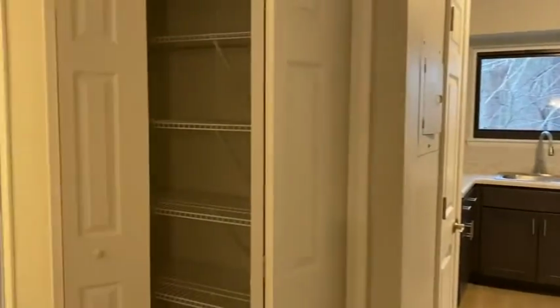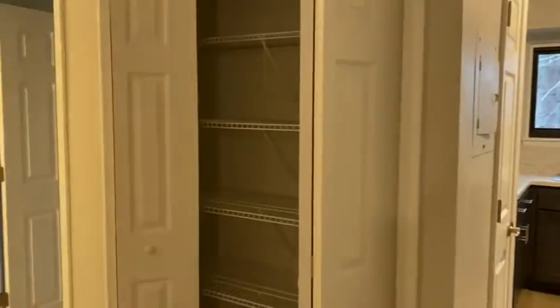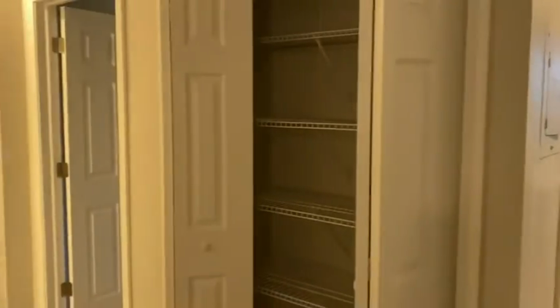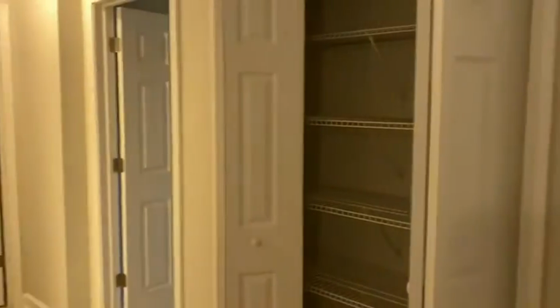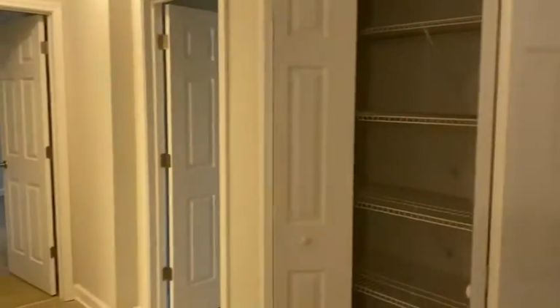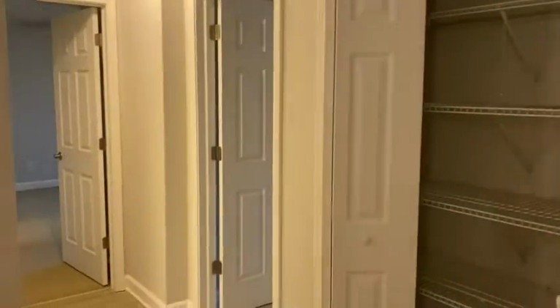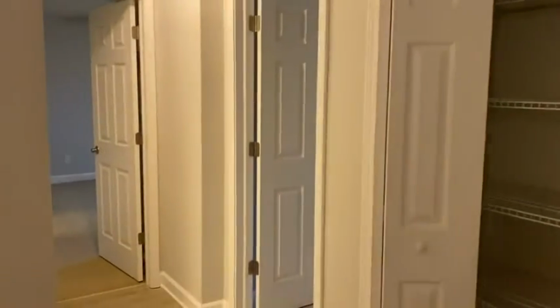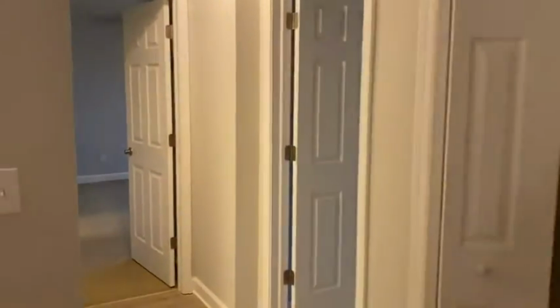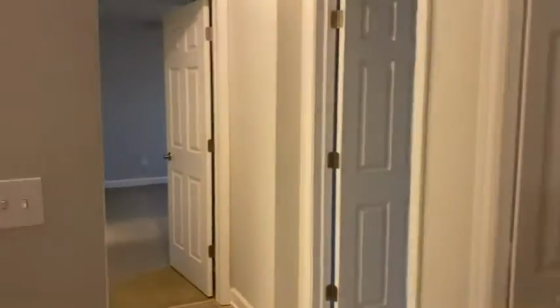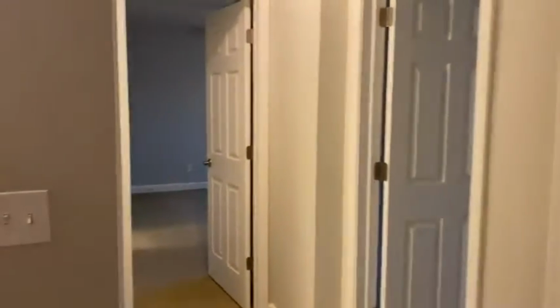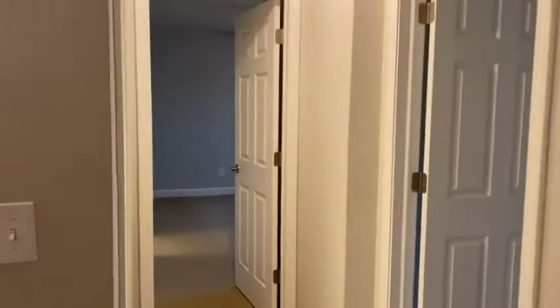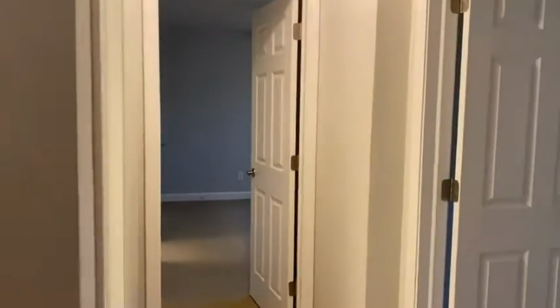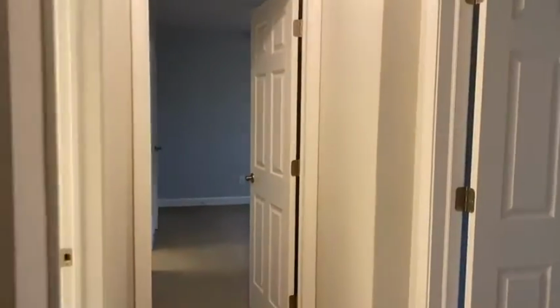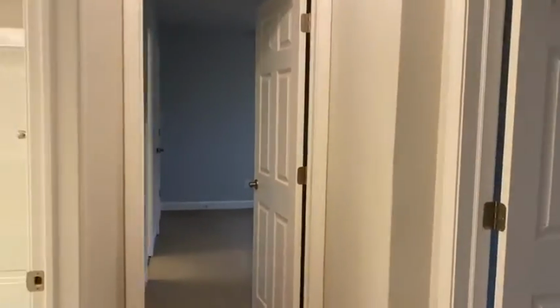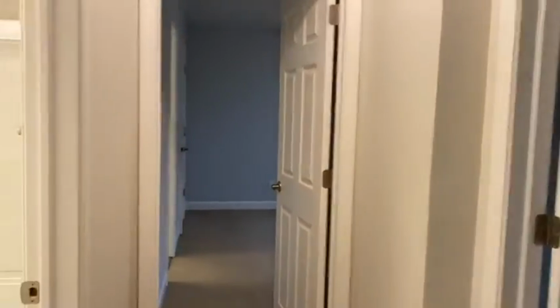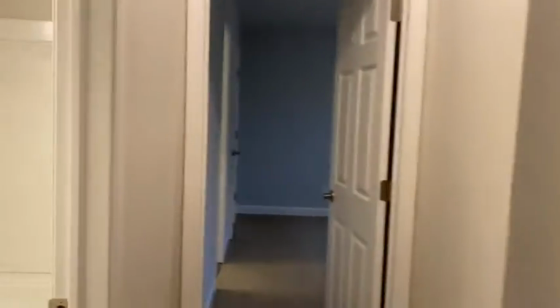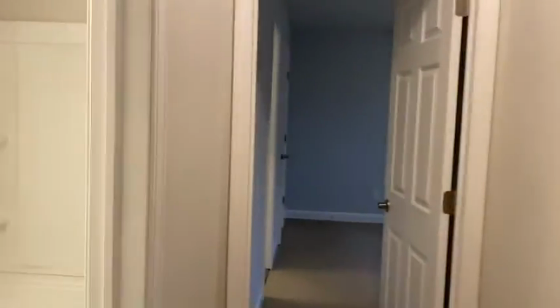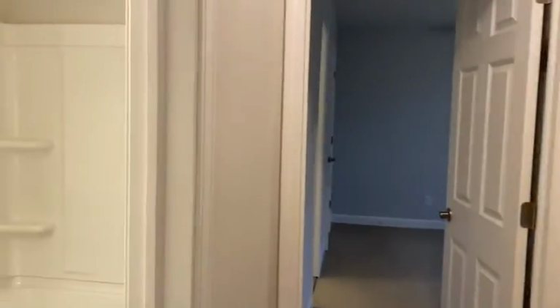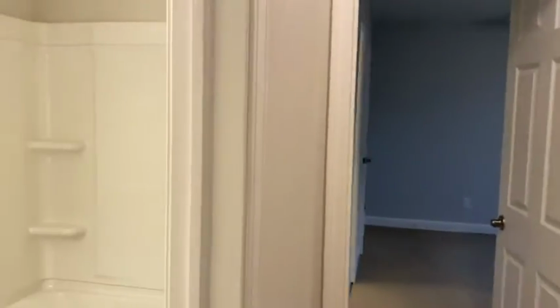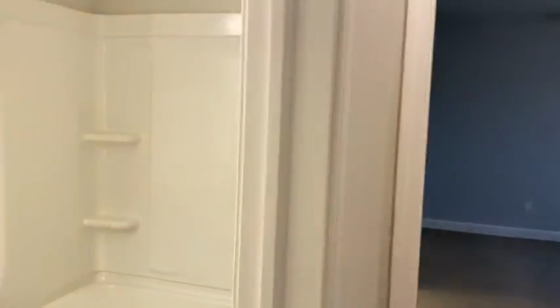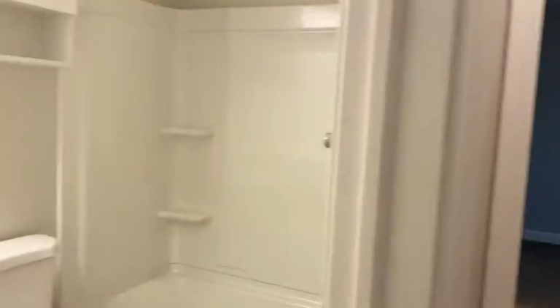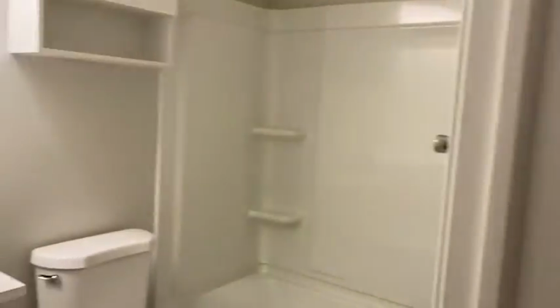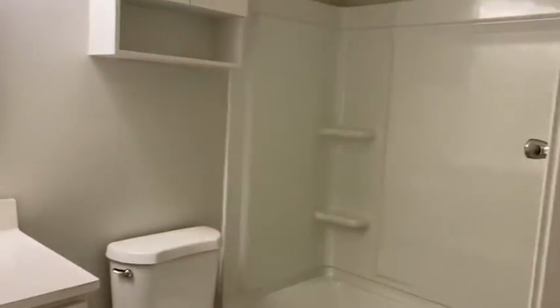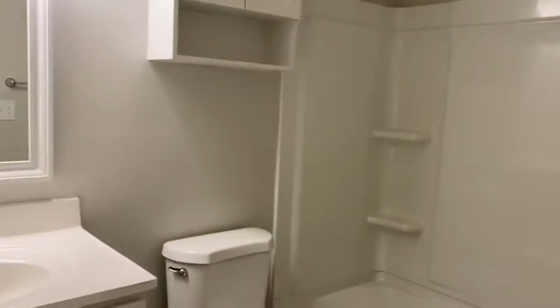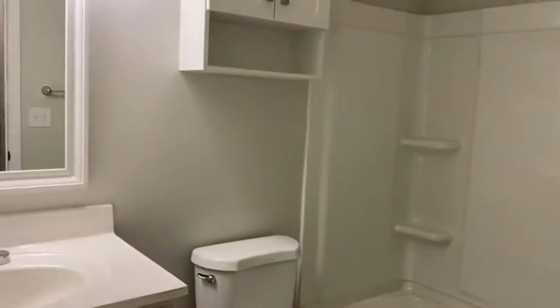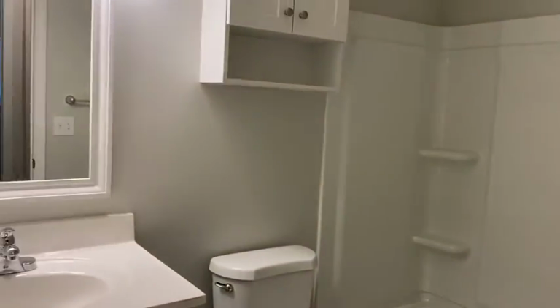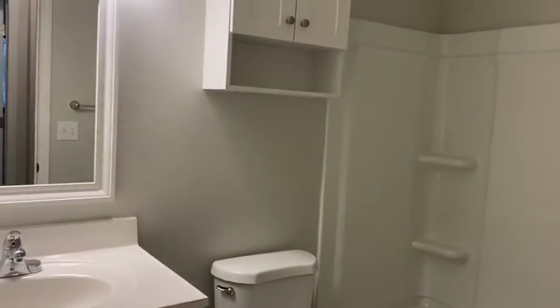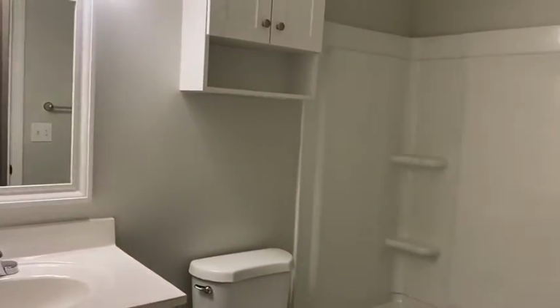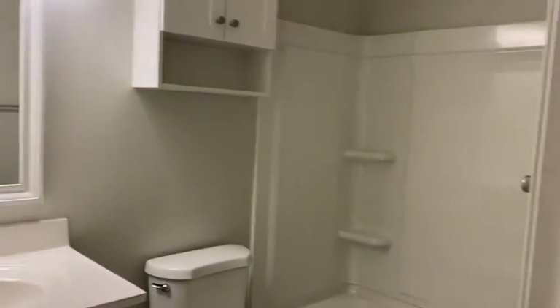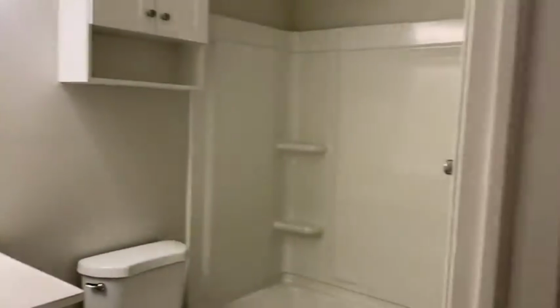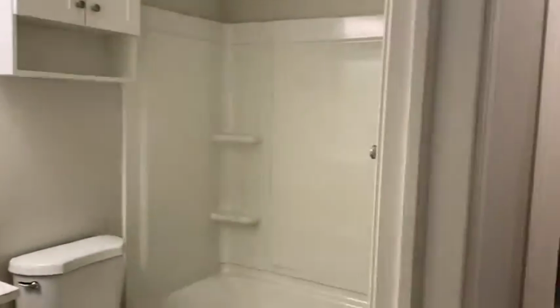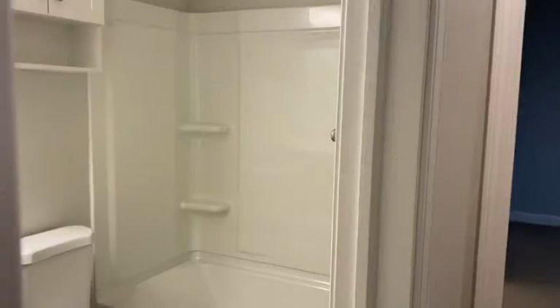Lots of closets throughout the apartment. This has a bath and a half. So your full bath is off of your main hall with a tub shower.